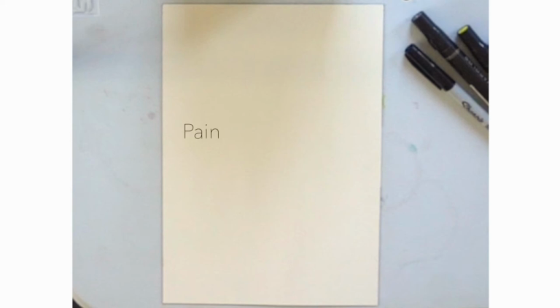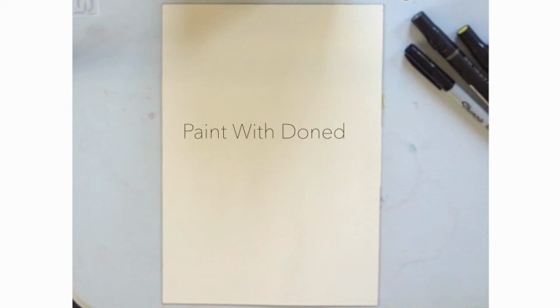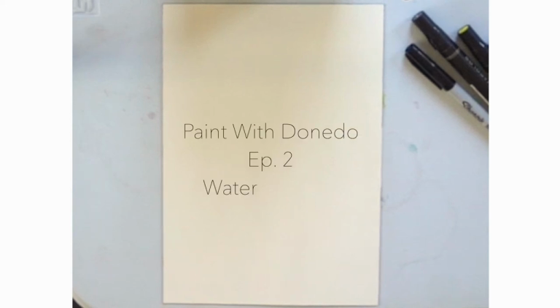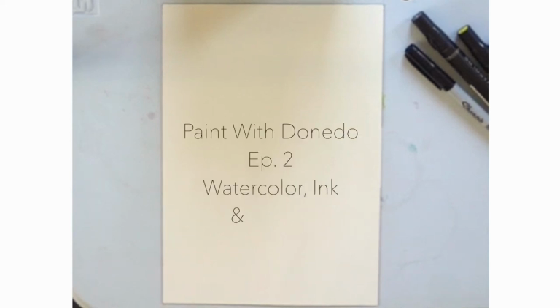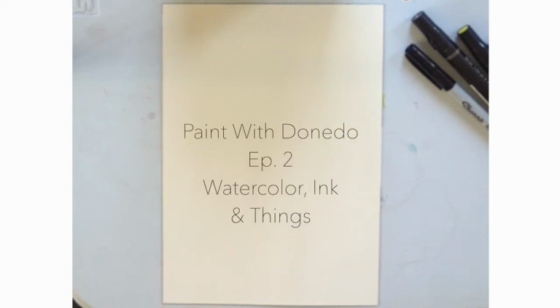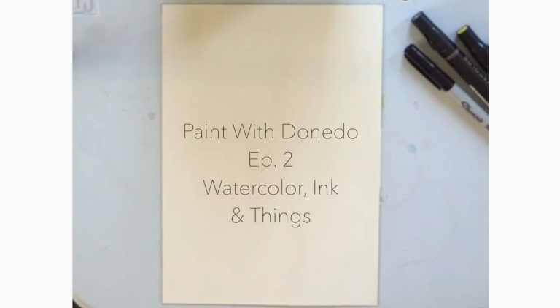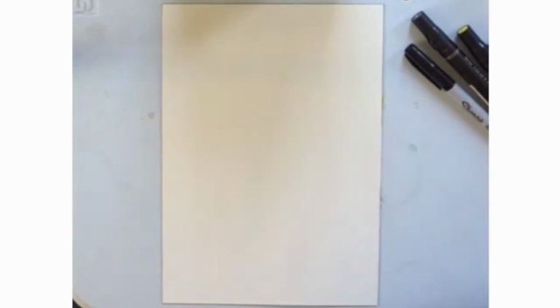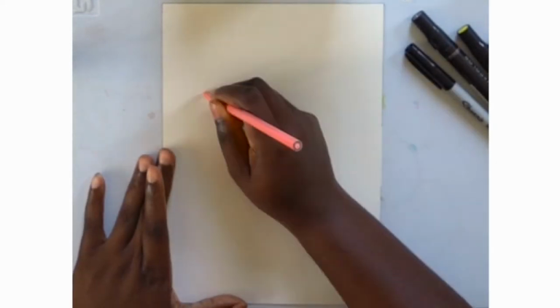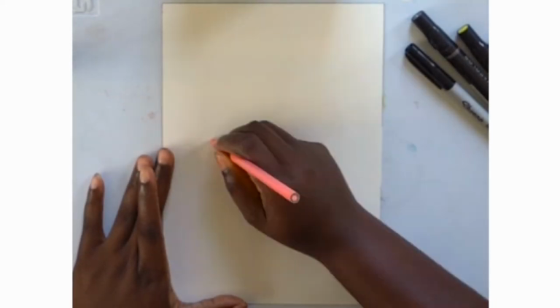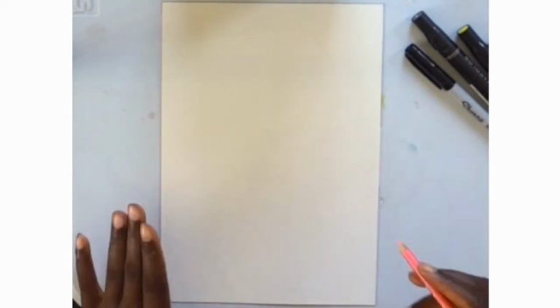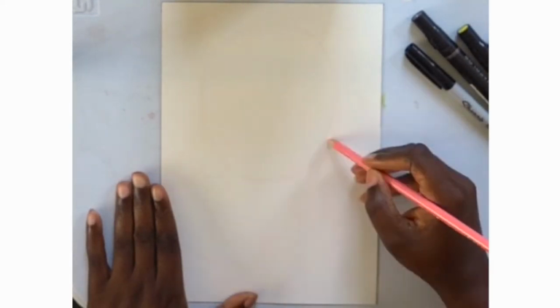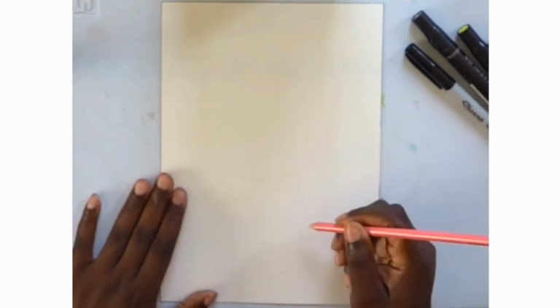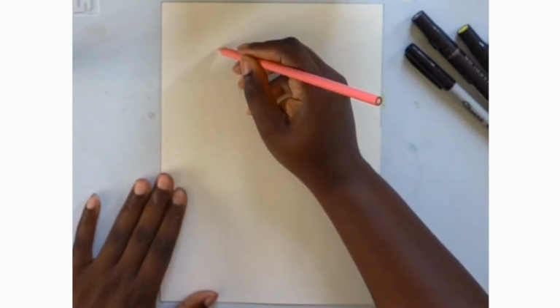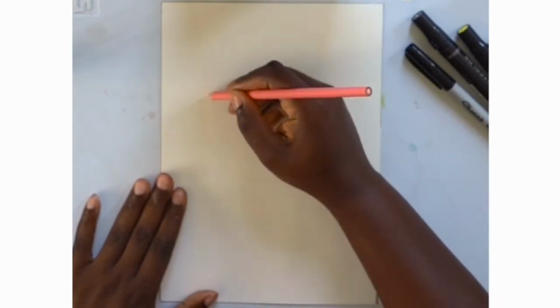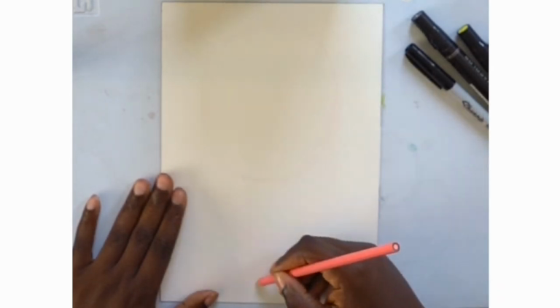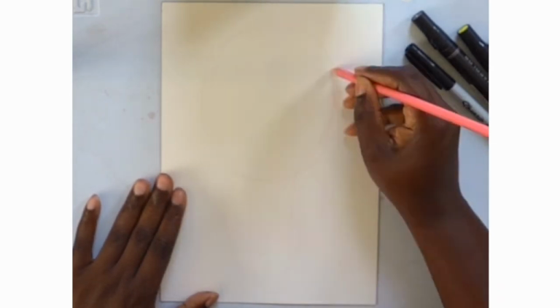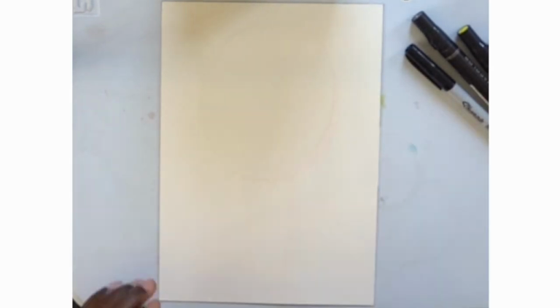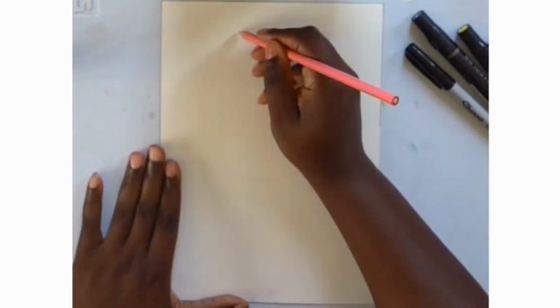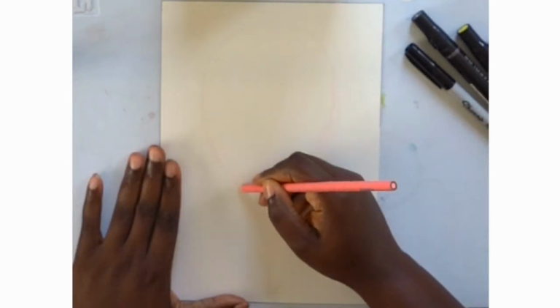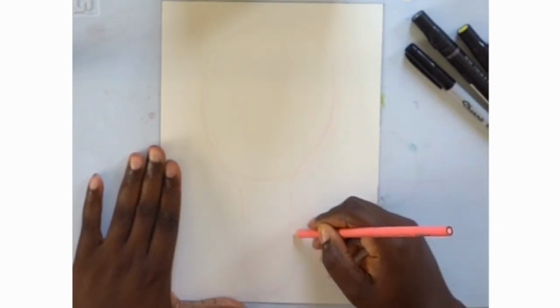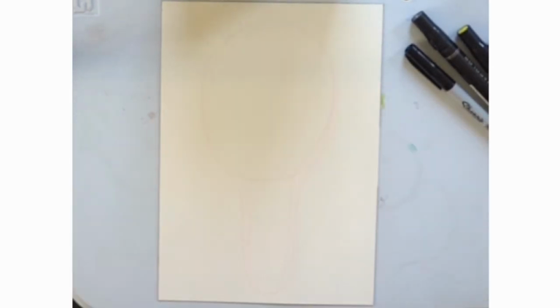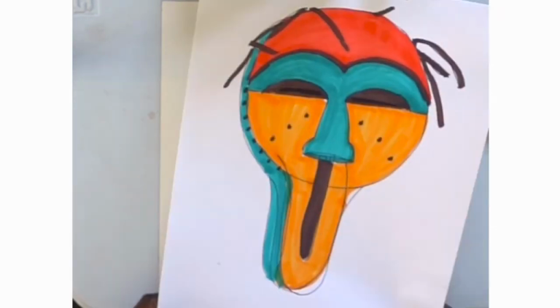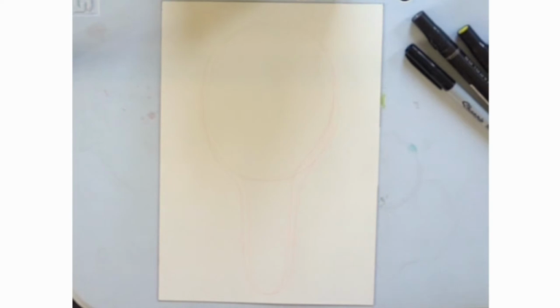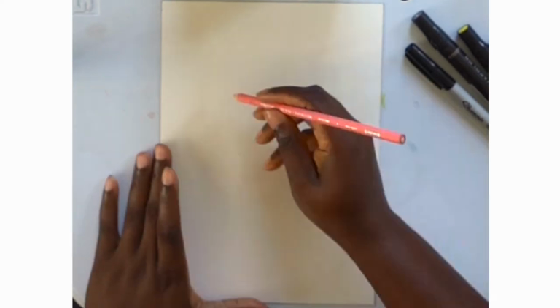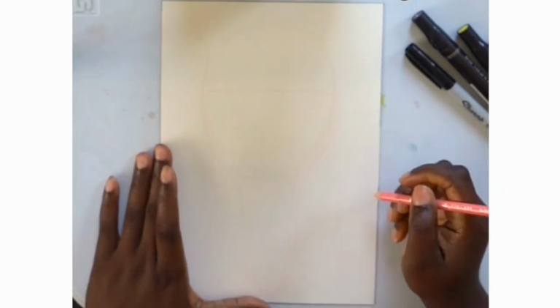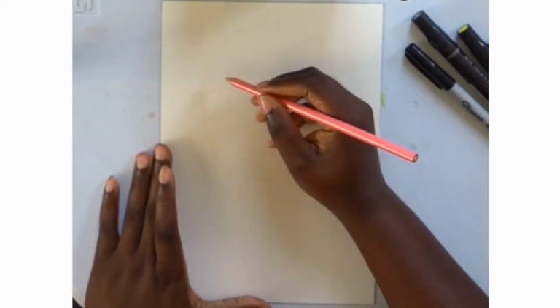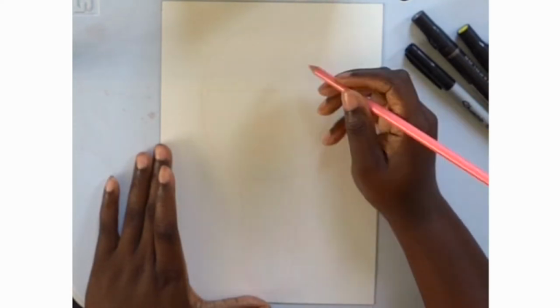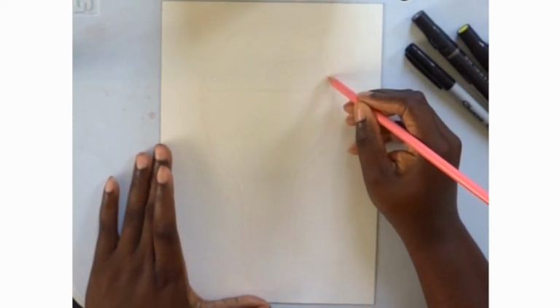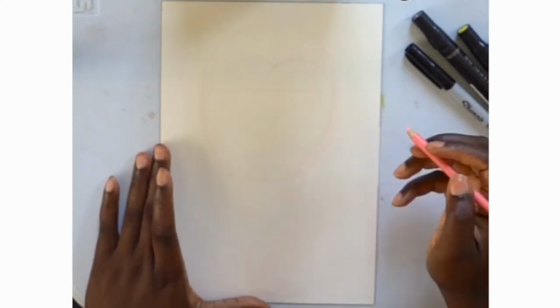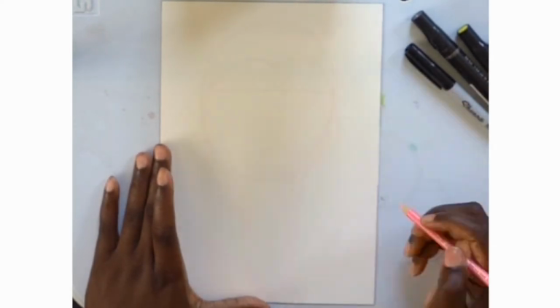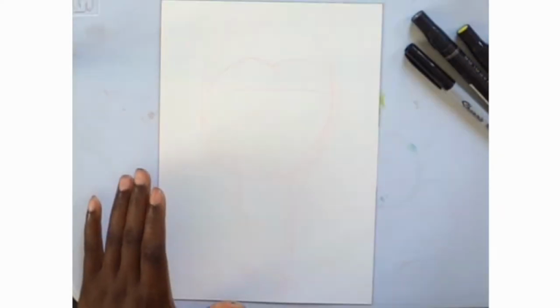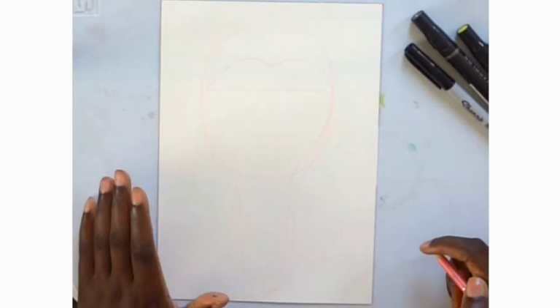Welcome back to episode 2 of Paint with Donetto. Today I'm using watercolor and ink to make this piece of artwork and I am using the Arches watercolor paper in 140 pound hot pressed.